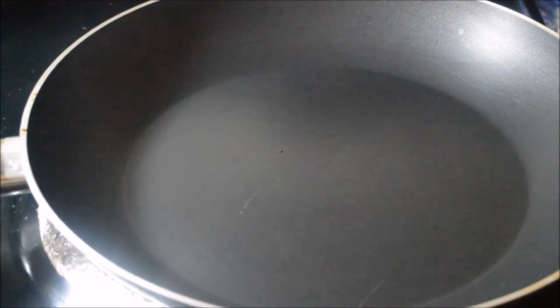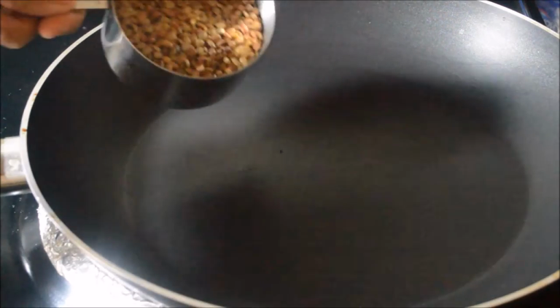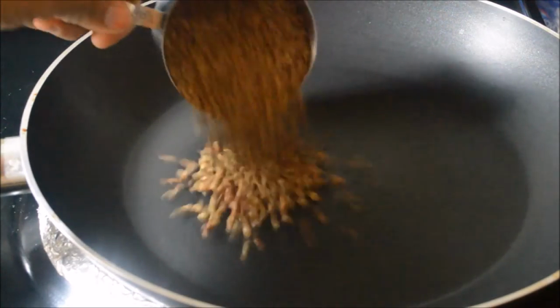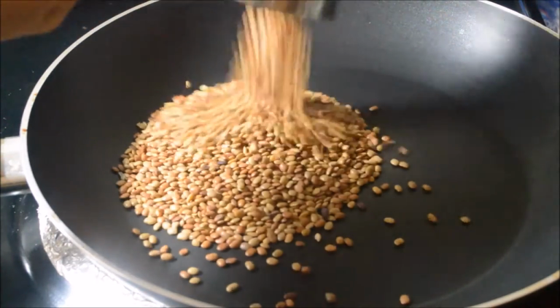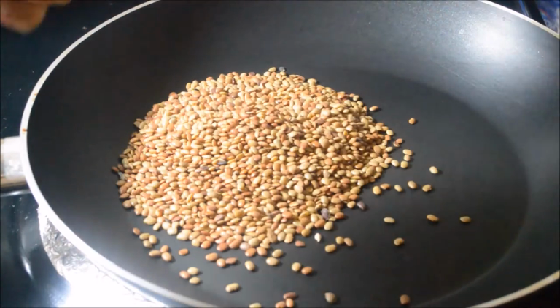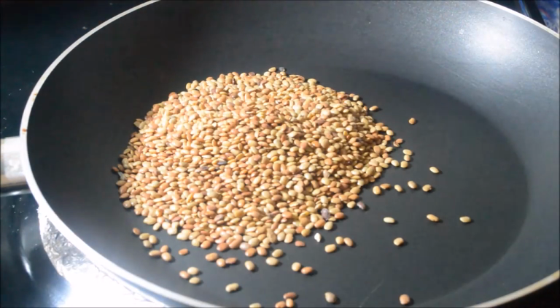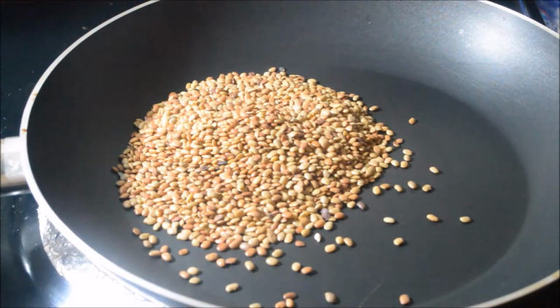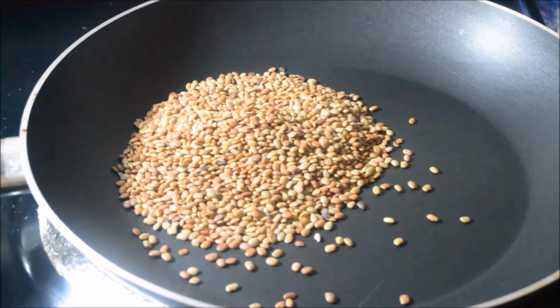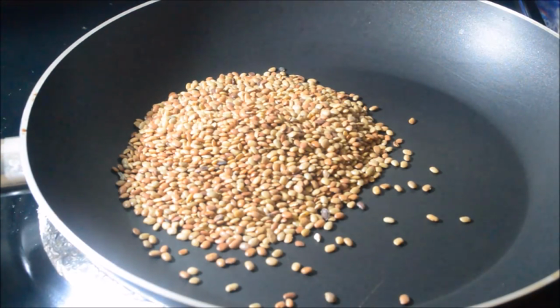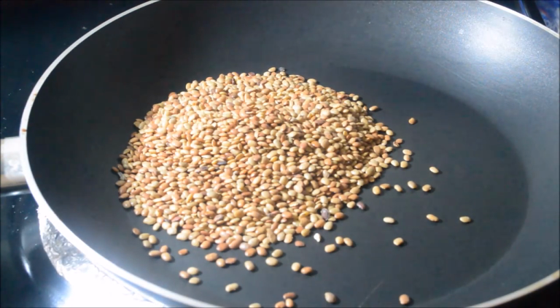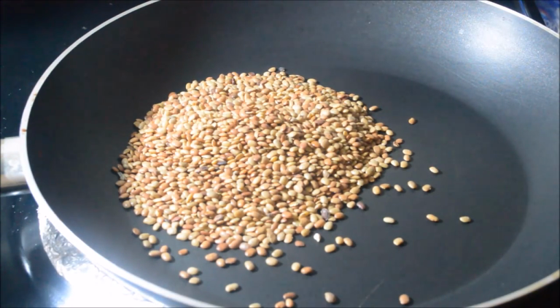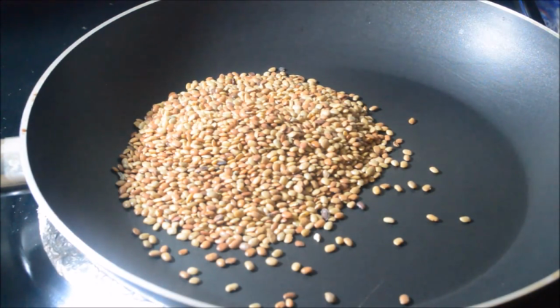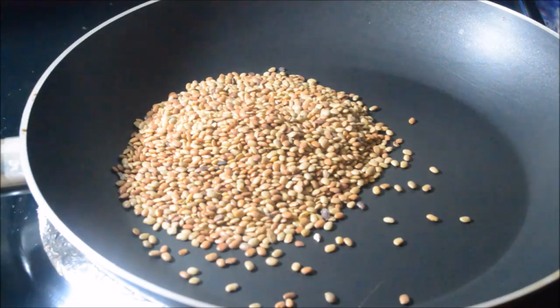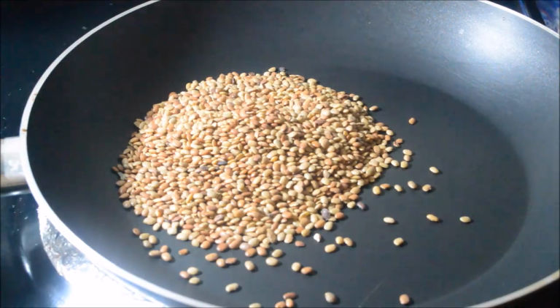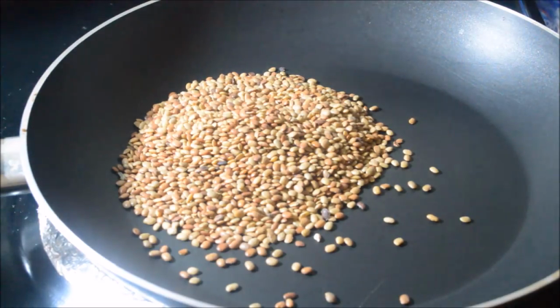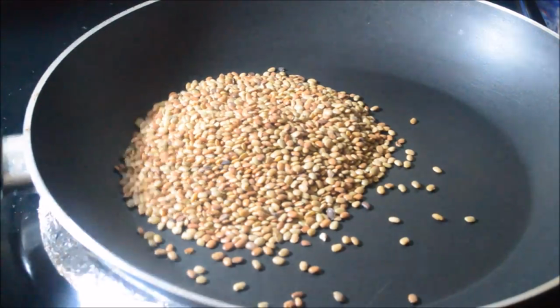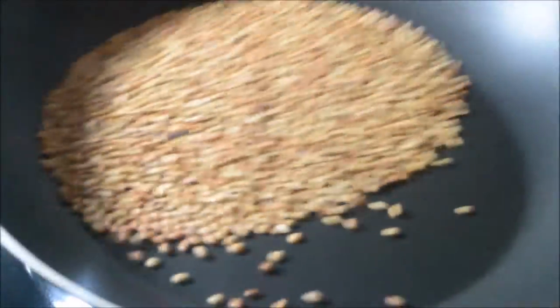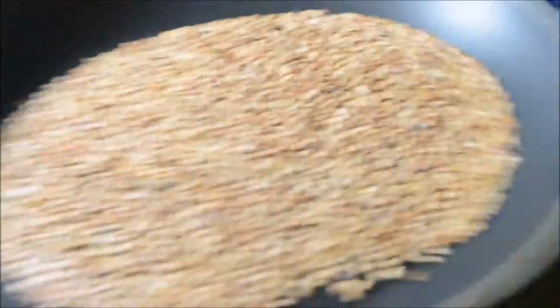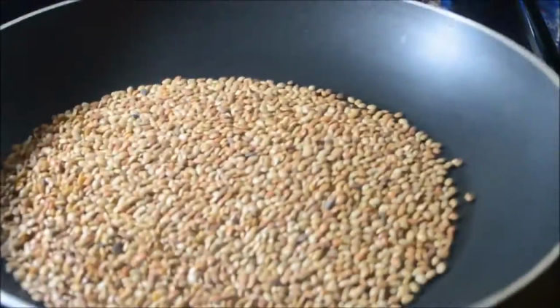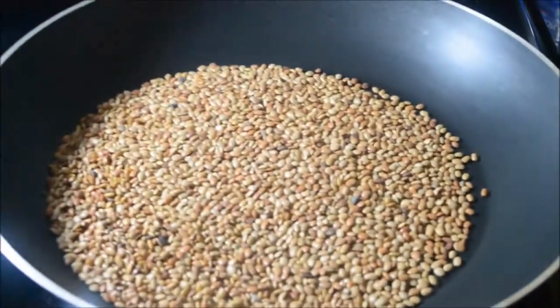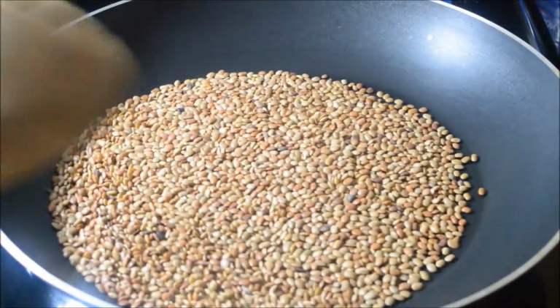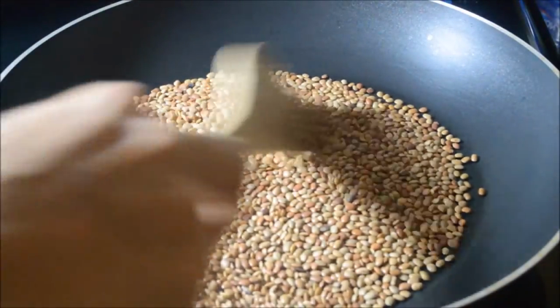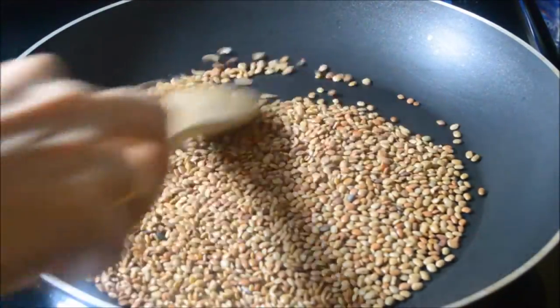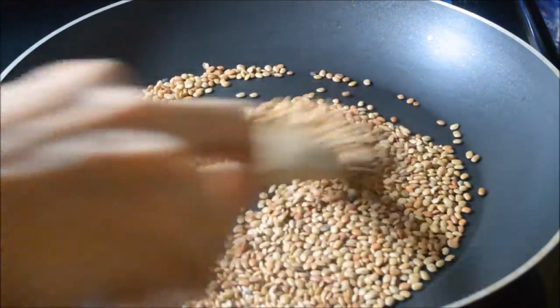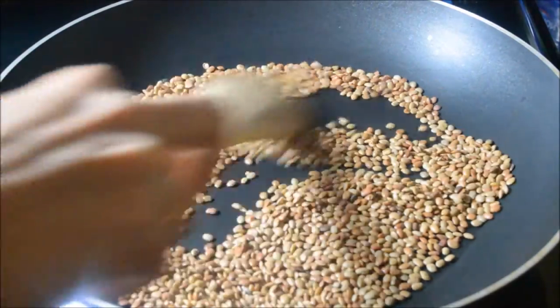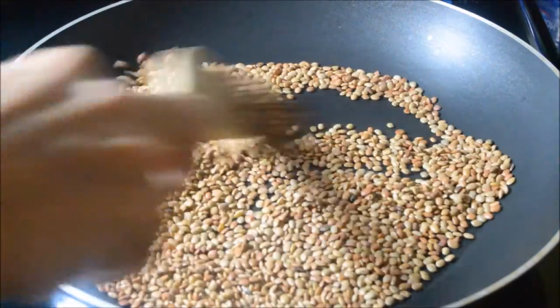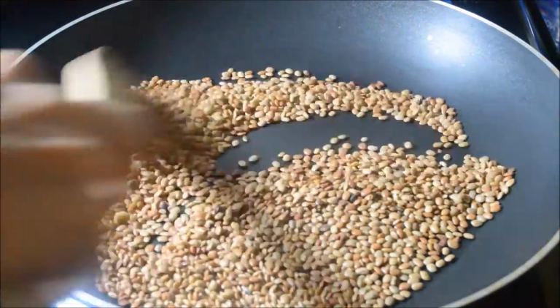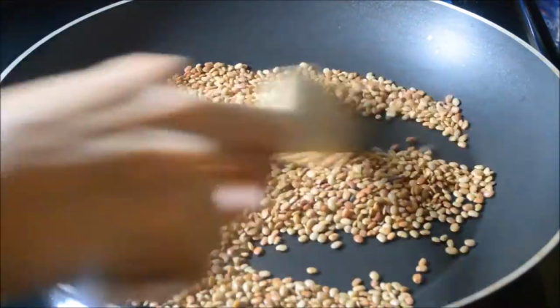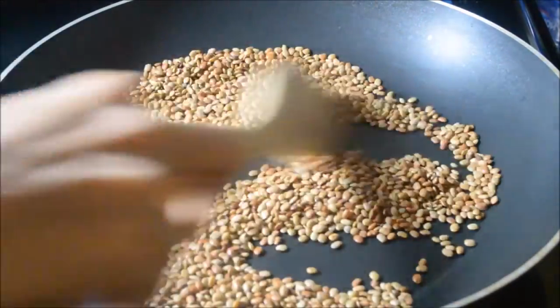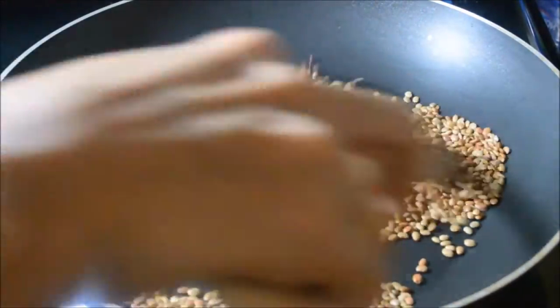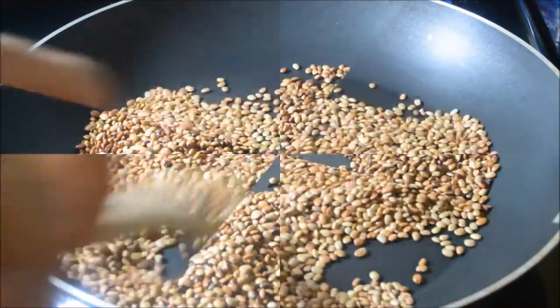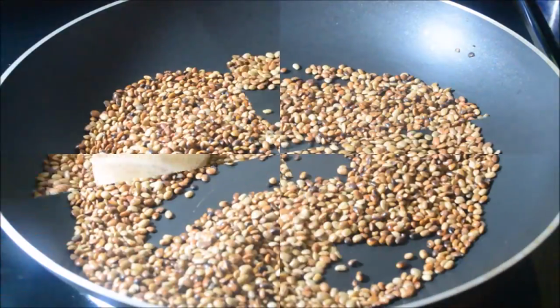Again in the same pan, add the horse gram and fry till they turn red. Take the fried horse gram to the plate.